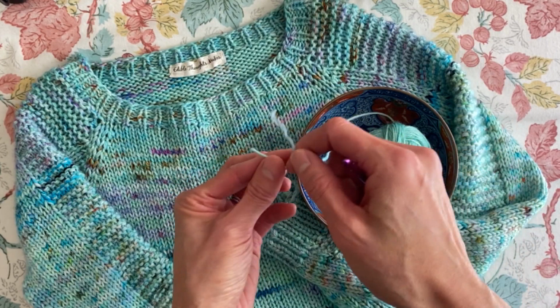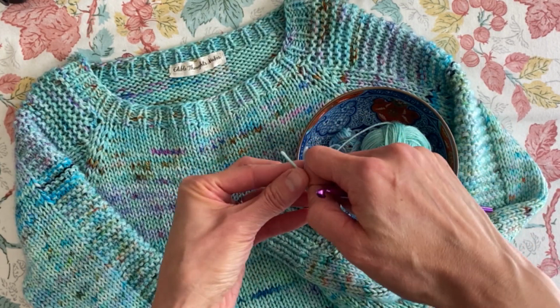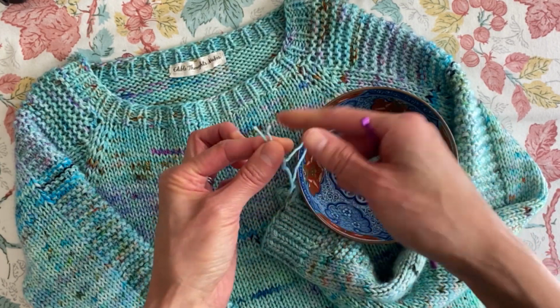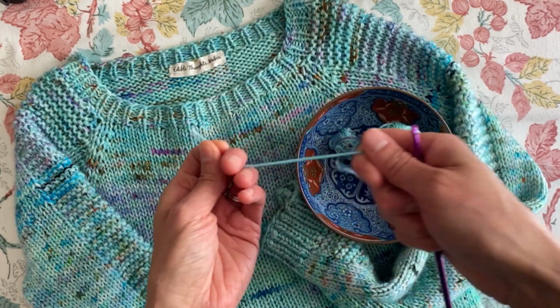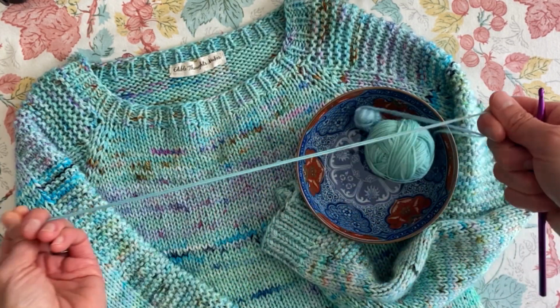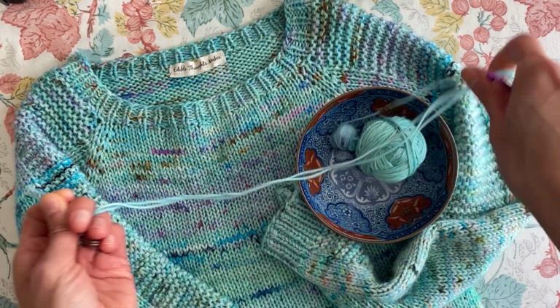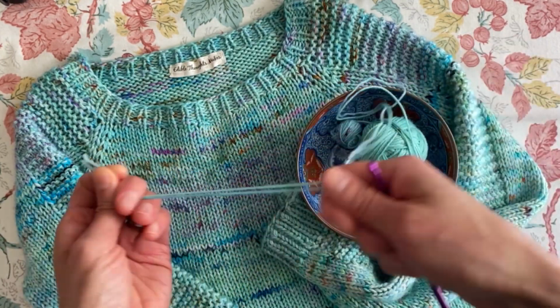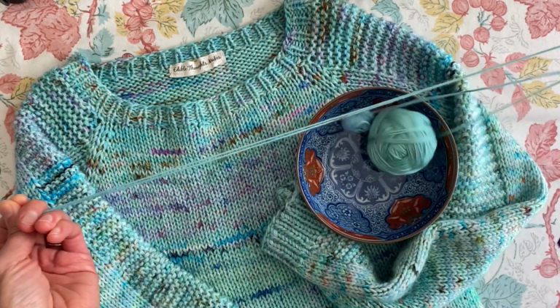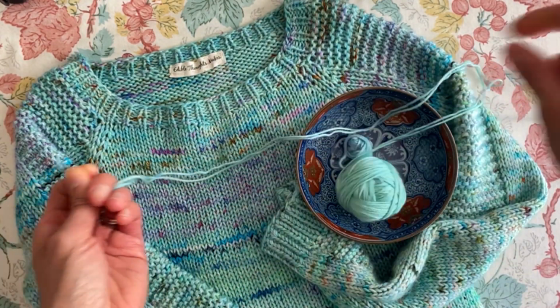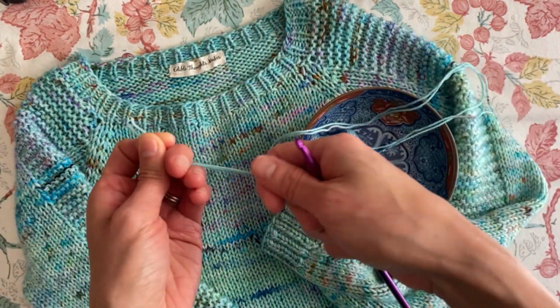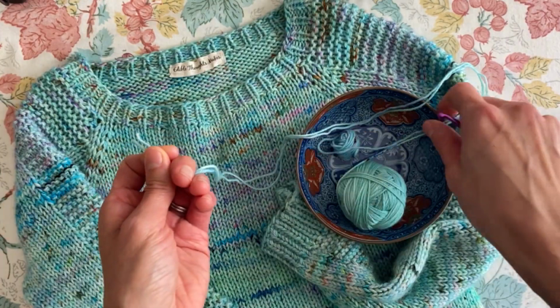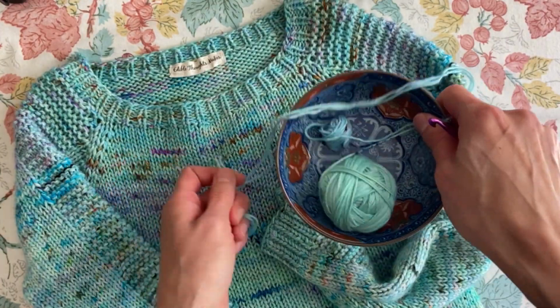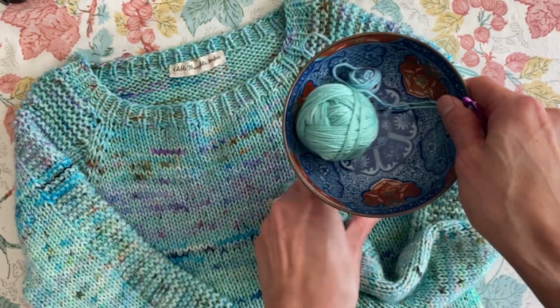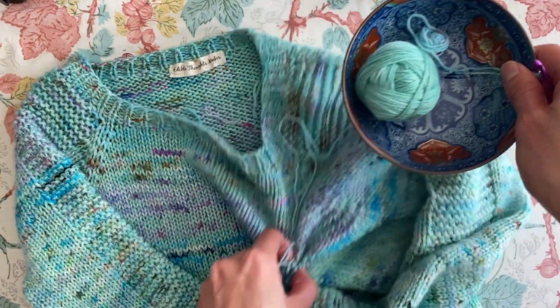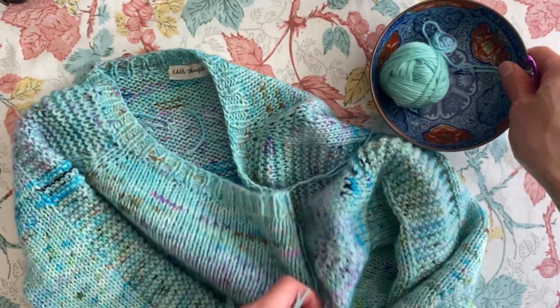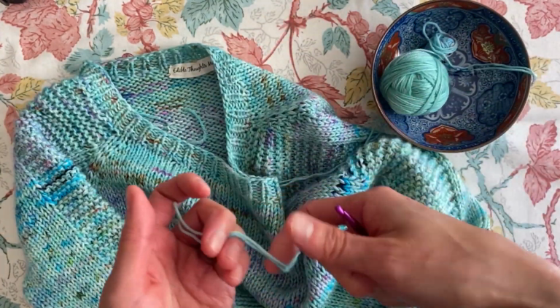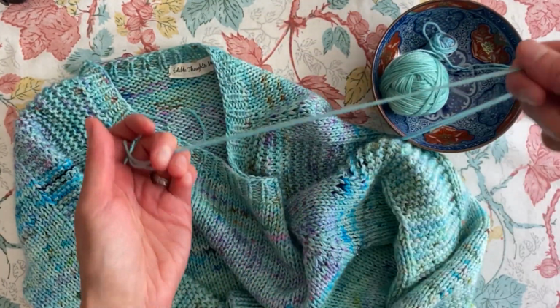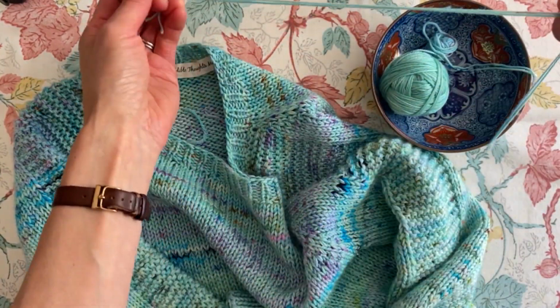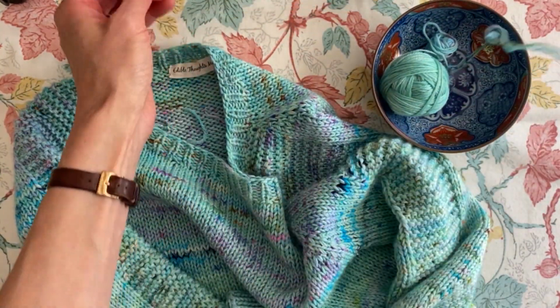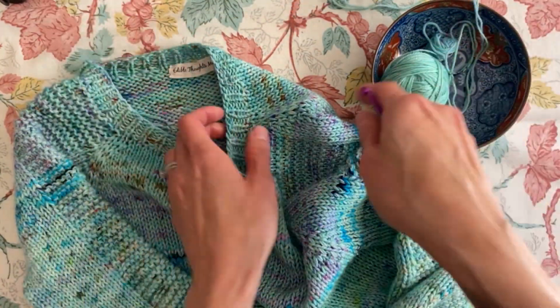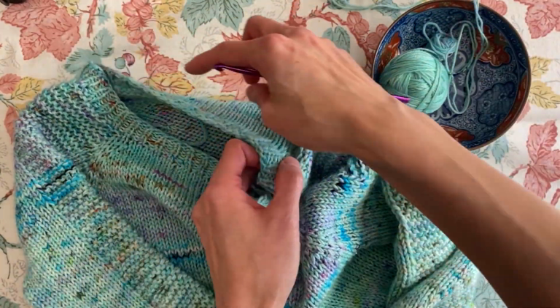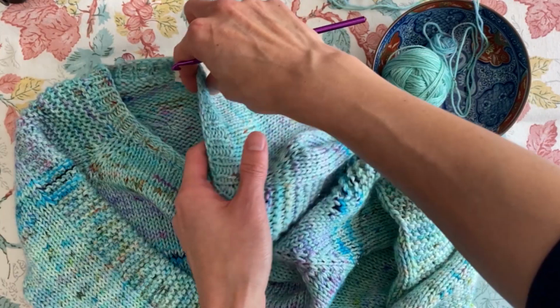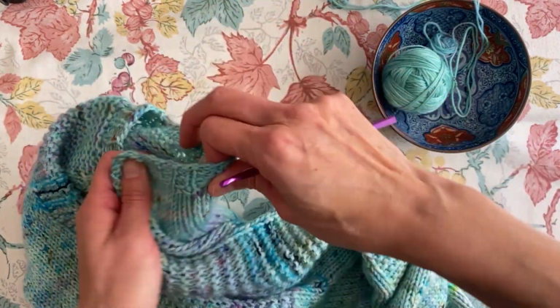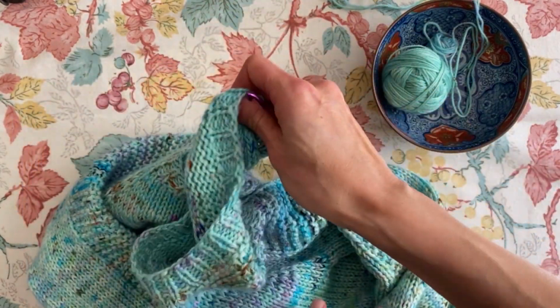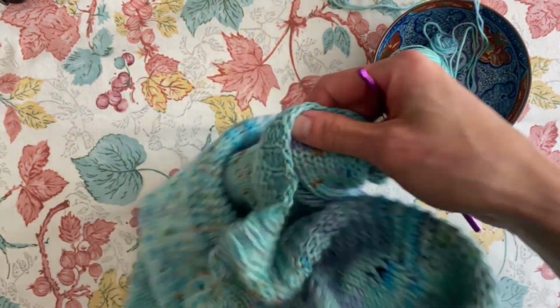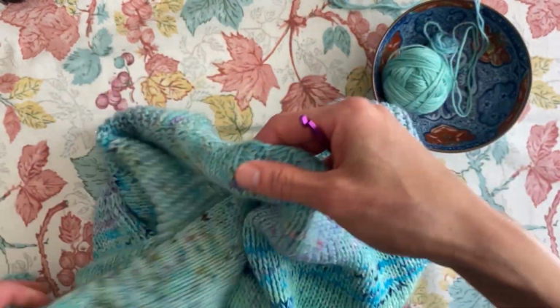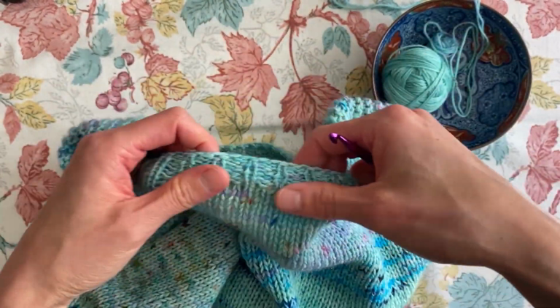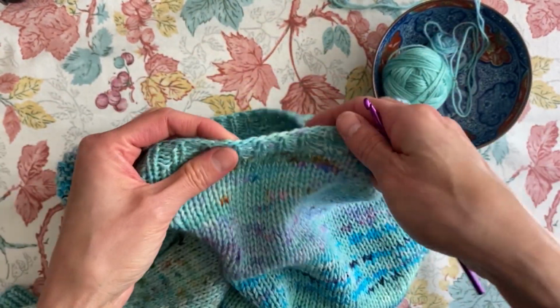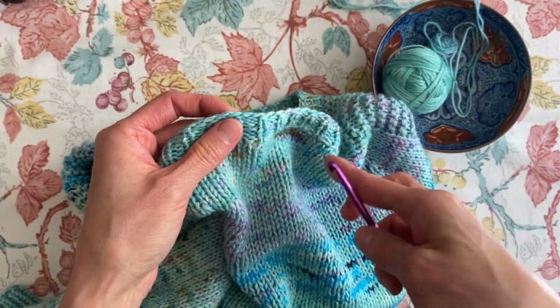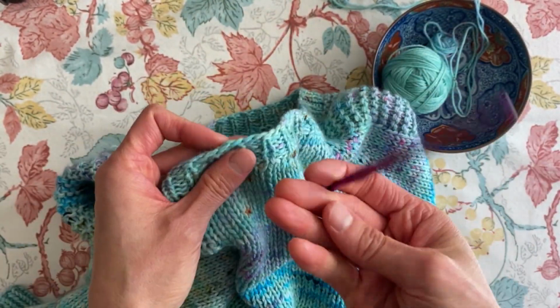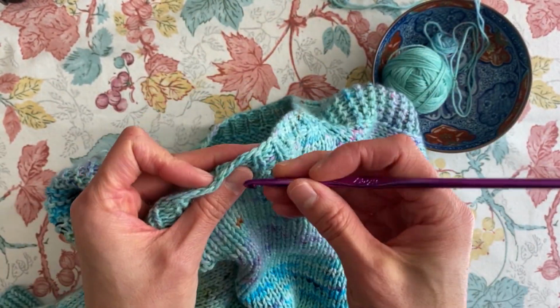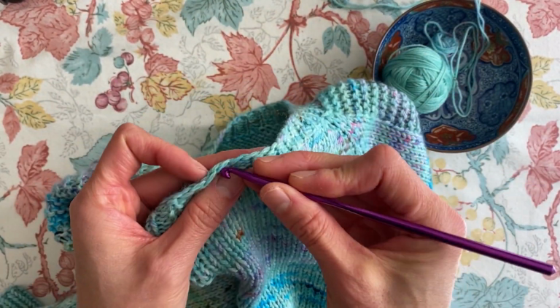I'm going to get my yarns together. I have them in a little dish so they don't roll away, and I'm going to start from the back center and join my yarn.